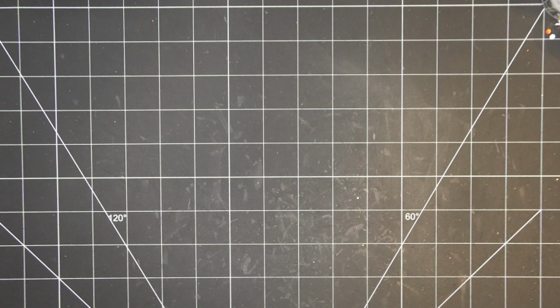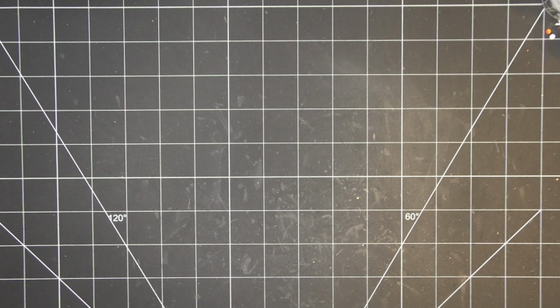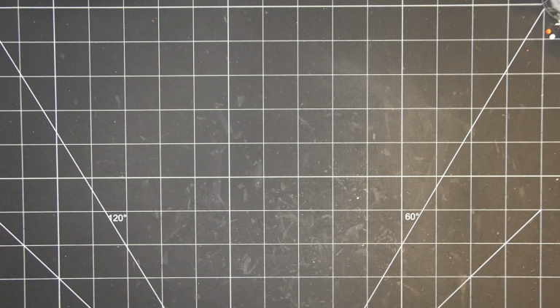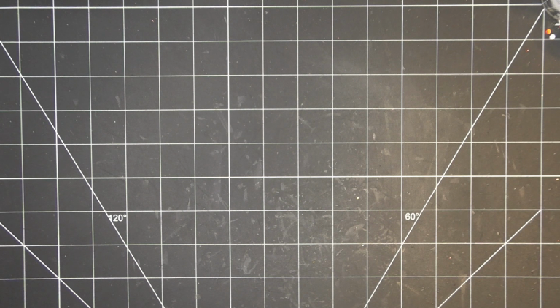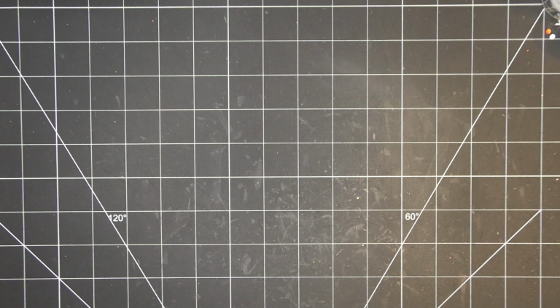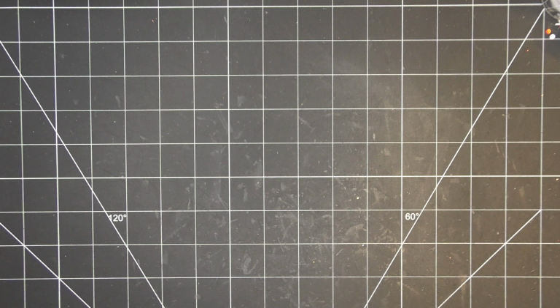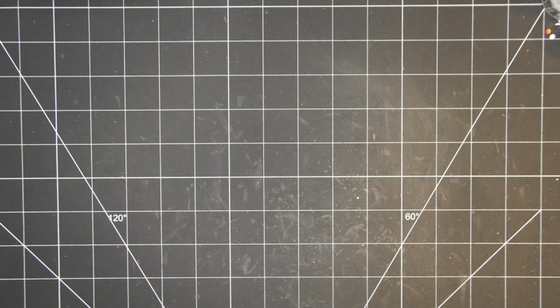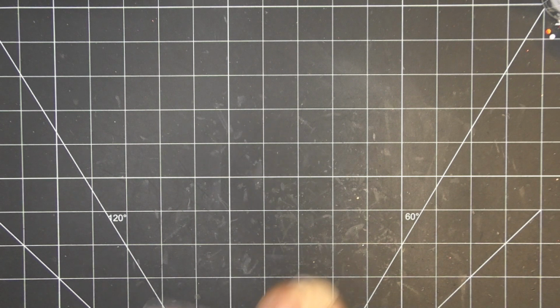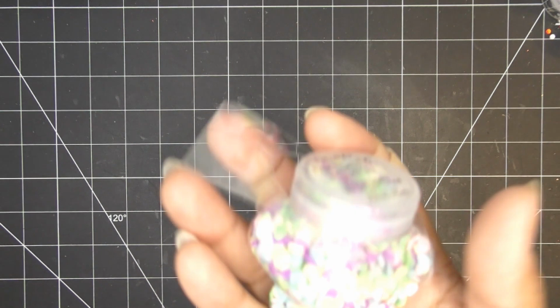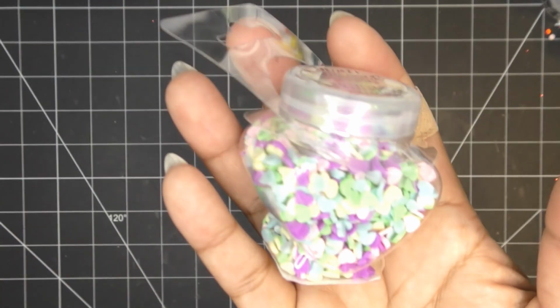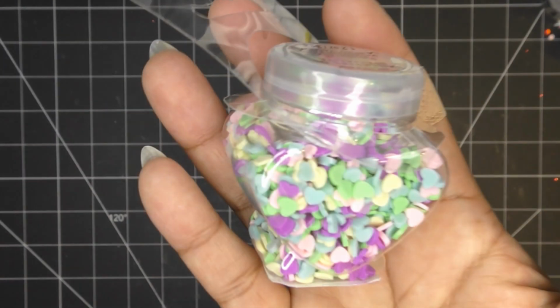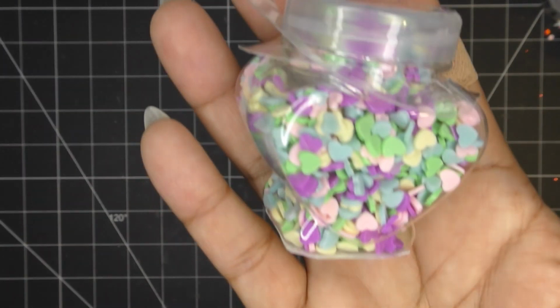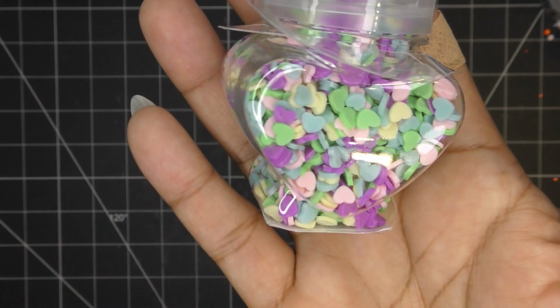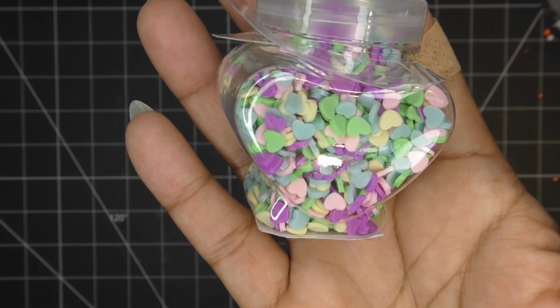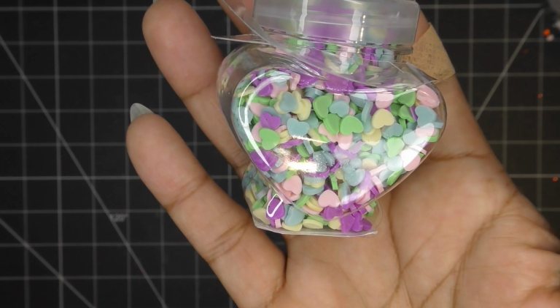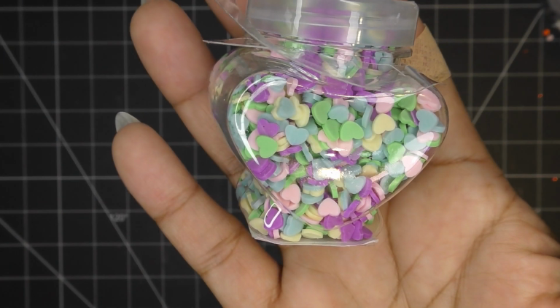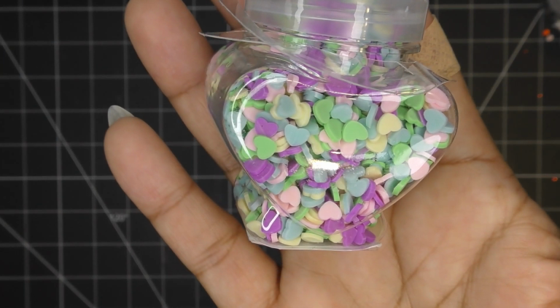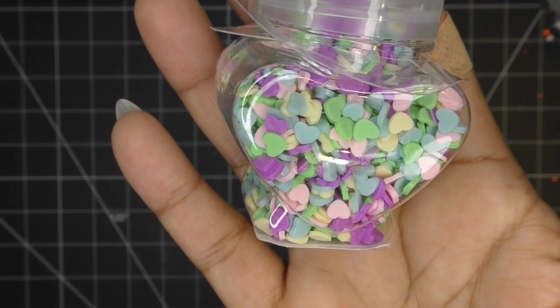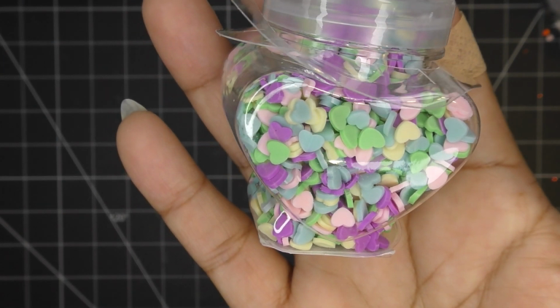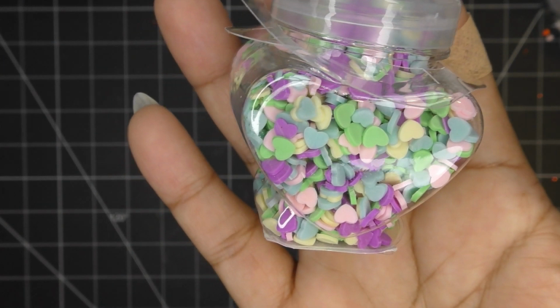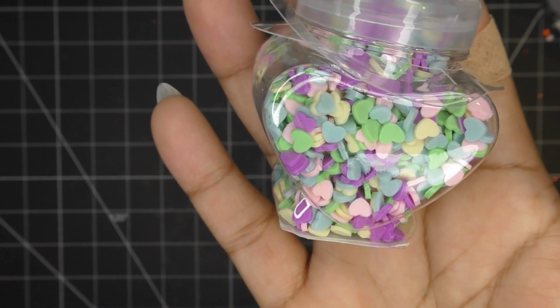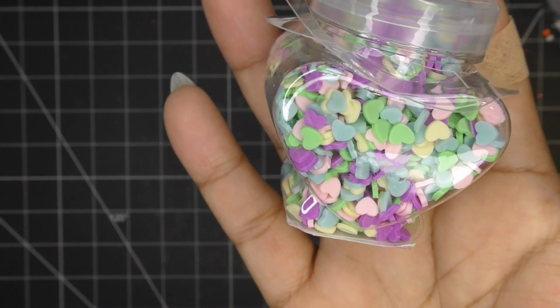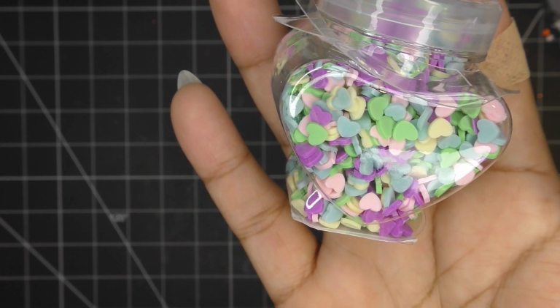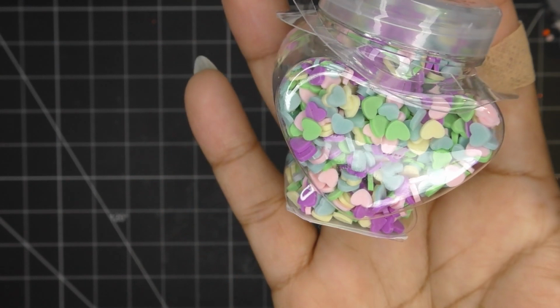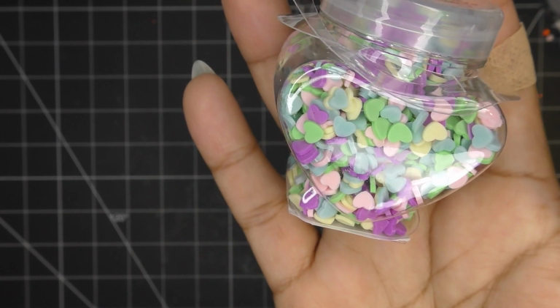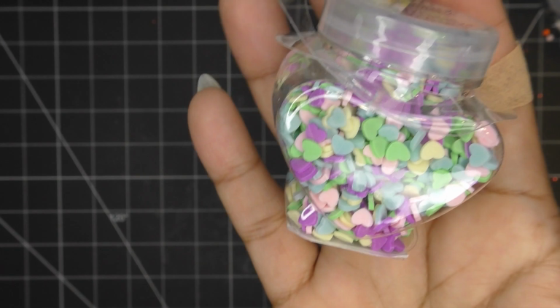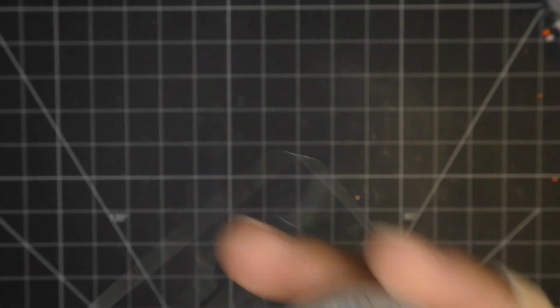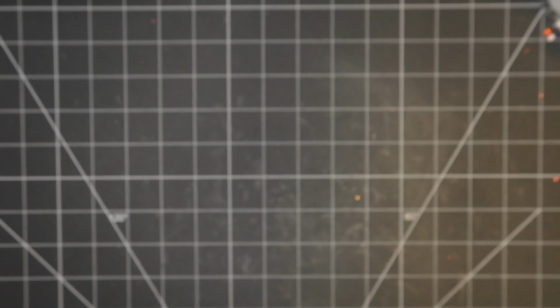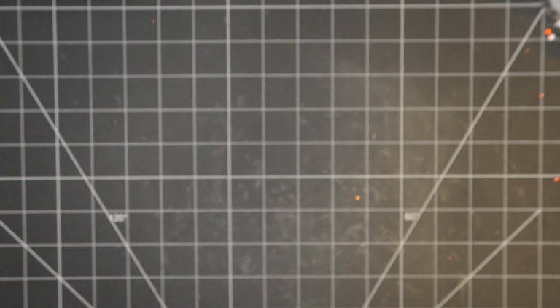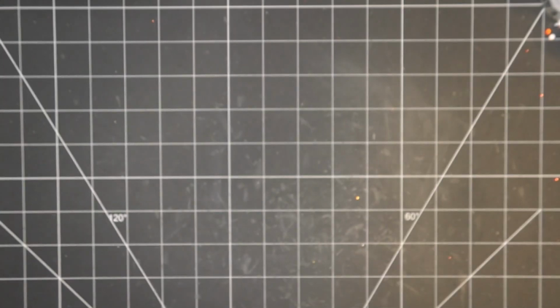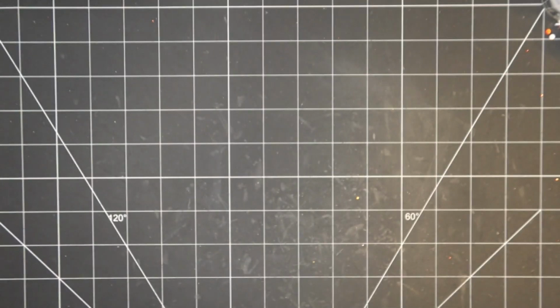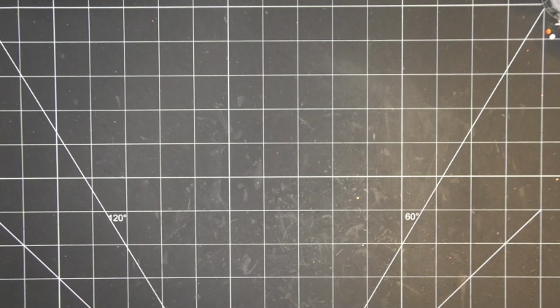They also had little jars of fimo or polymer clay hearts, so I grabbed that one — I didn't pick up this colorway last time I was there.